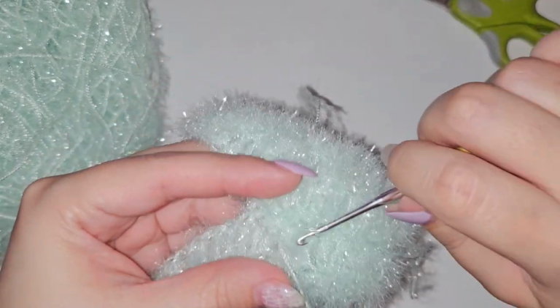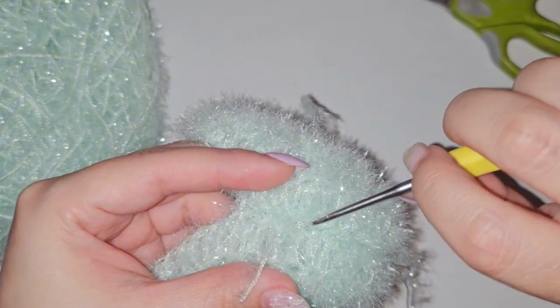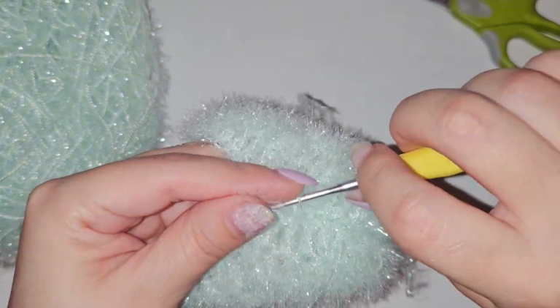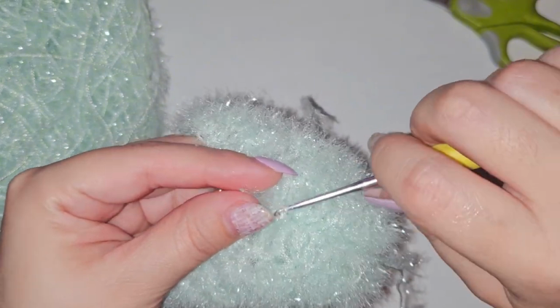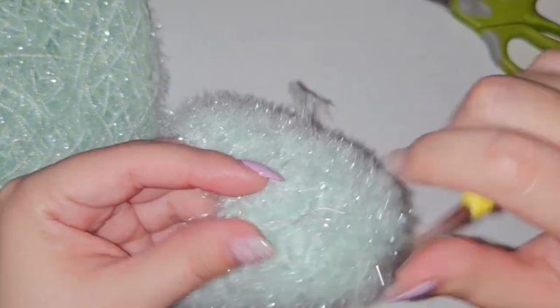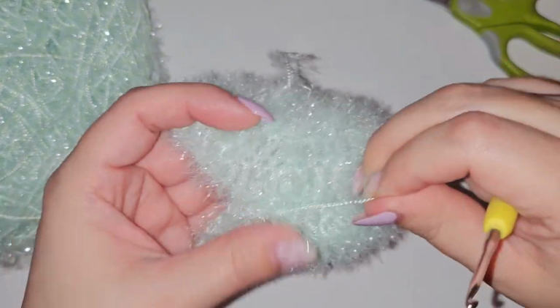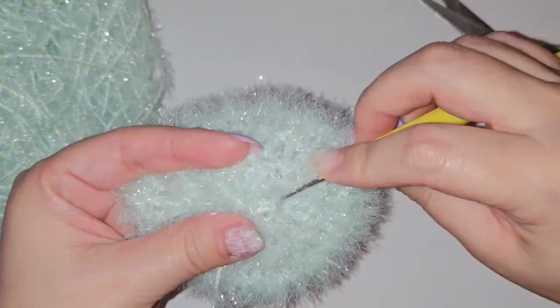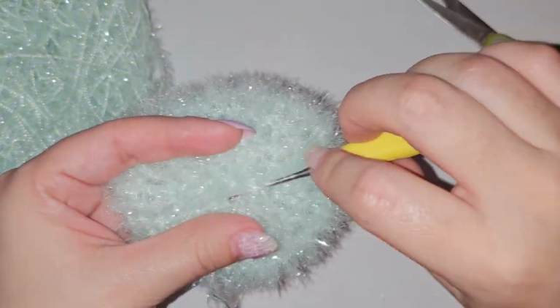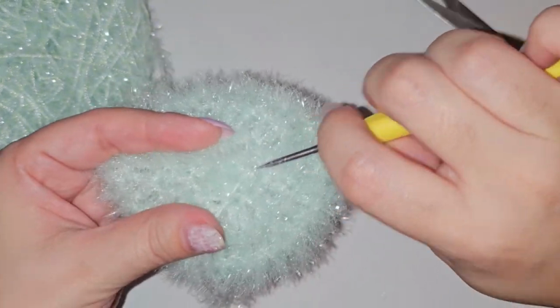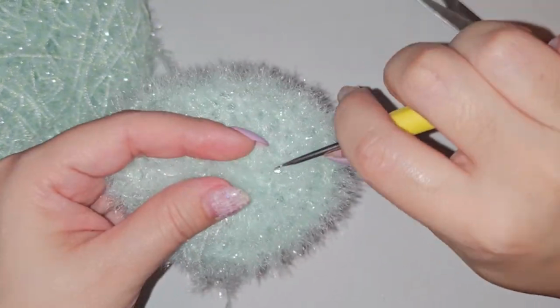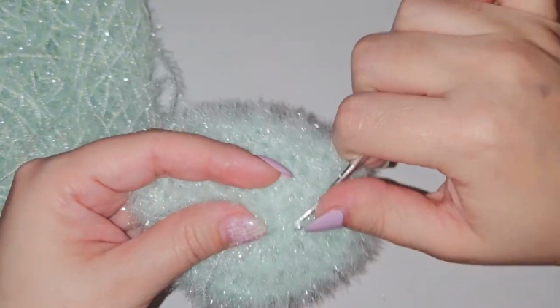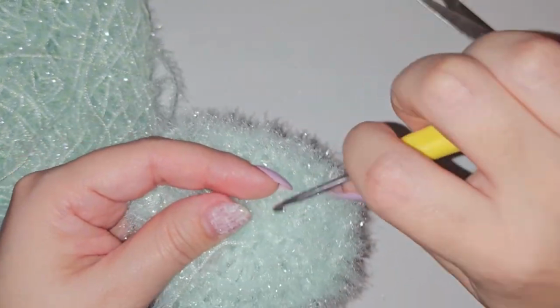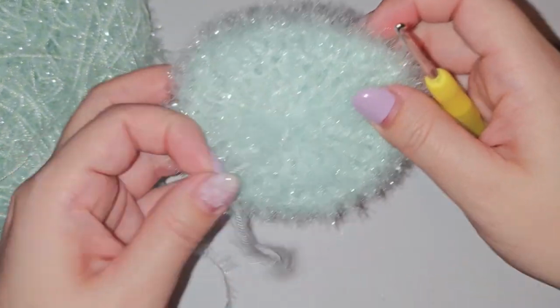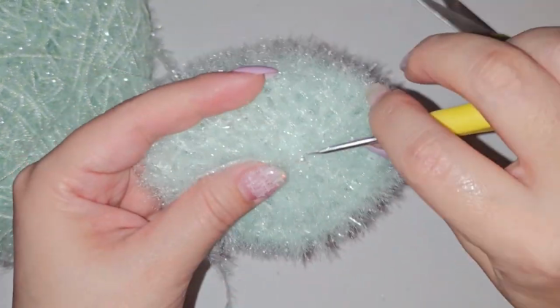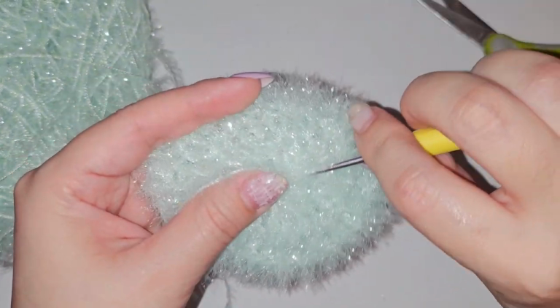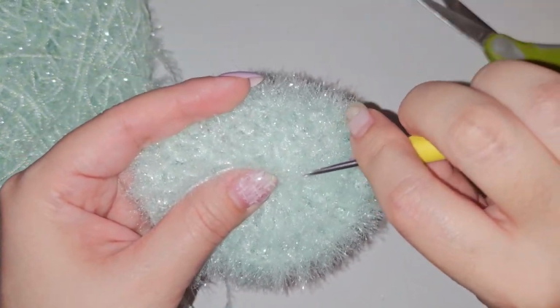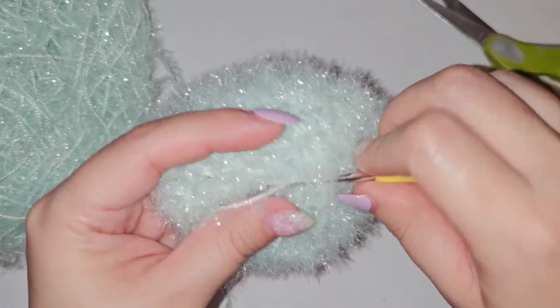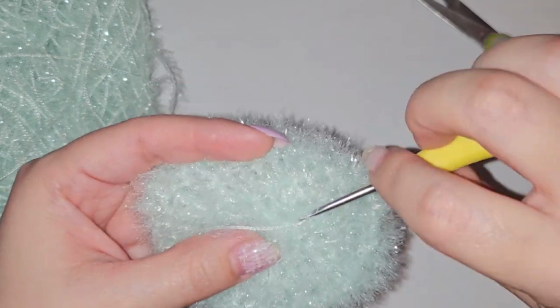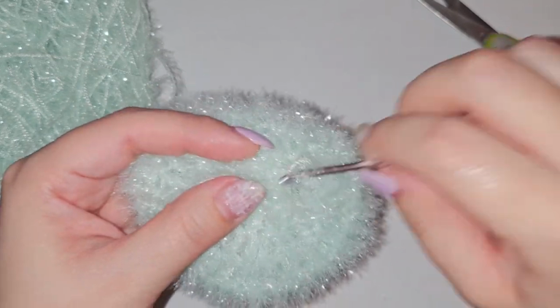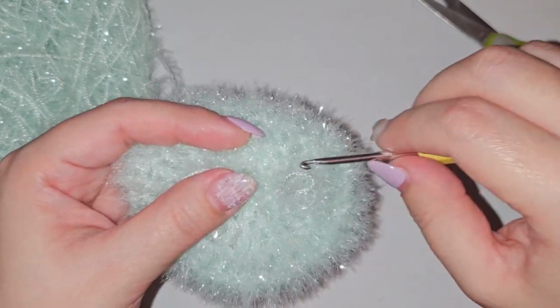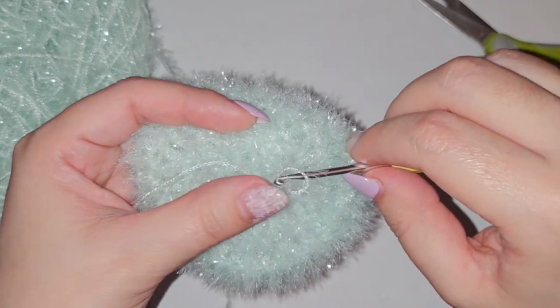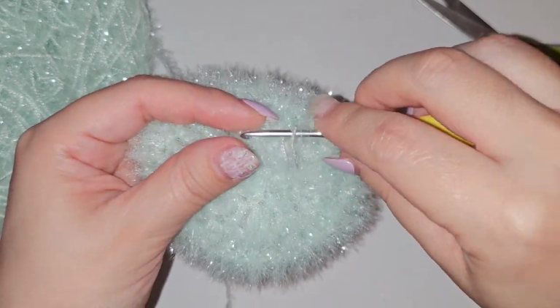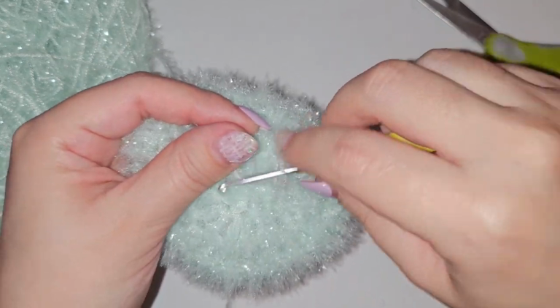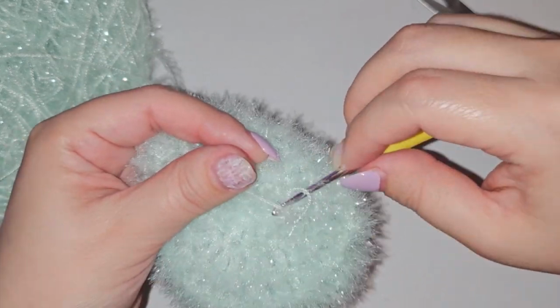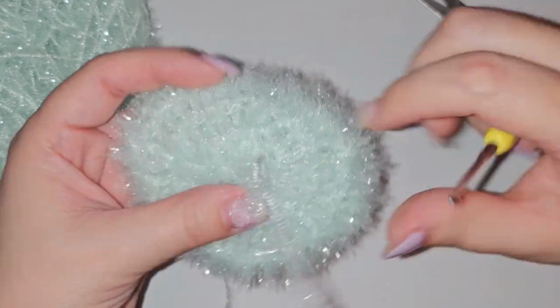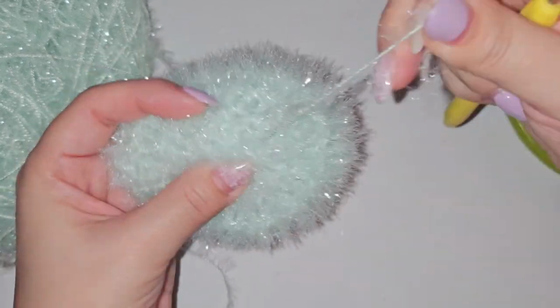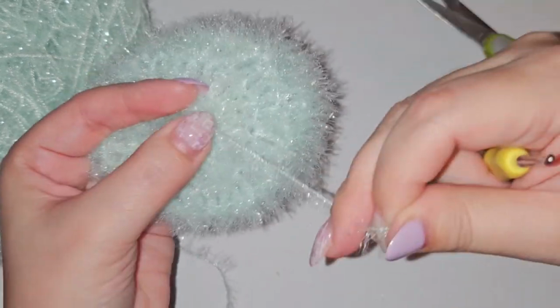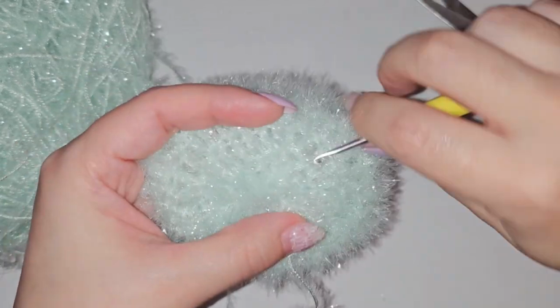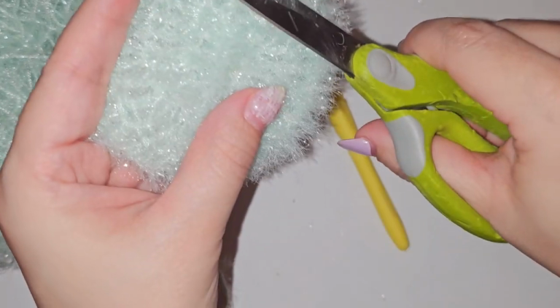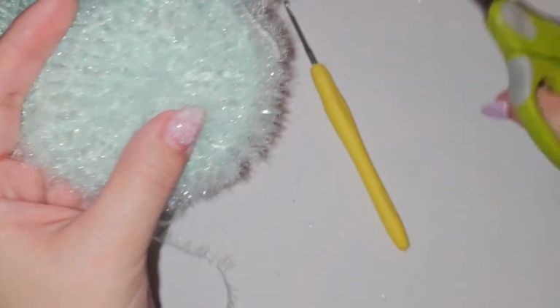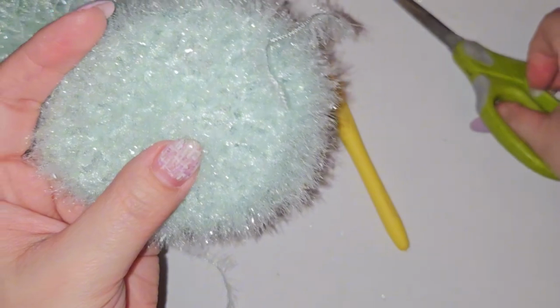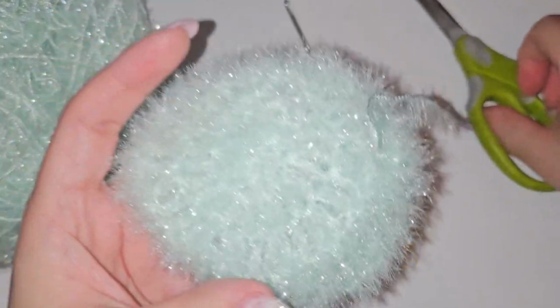Once you're done tying off all the ends and cutting off all the excess thread that you have, you're pretty much done with the project. You can go ahead and flip it back over.